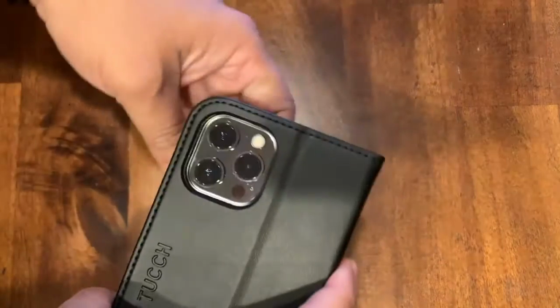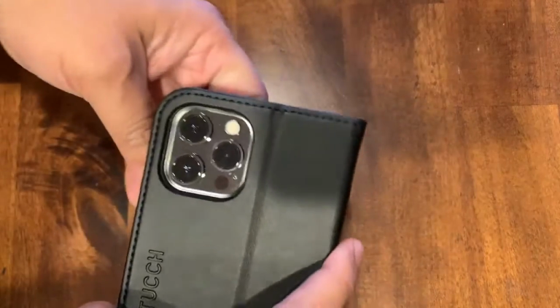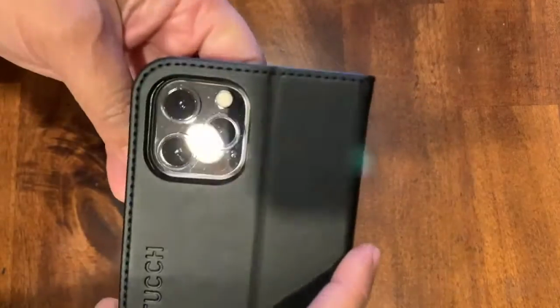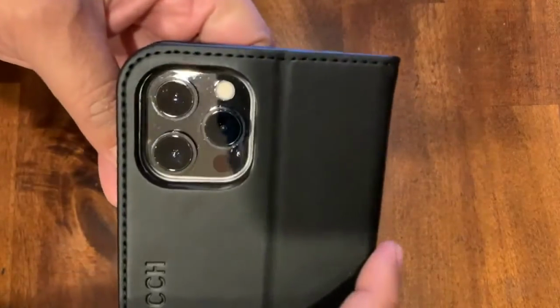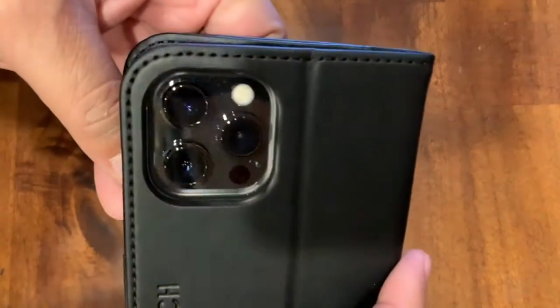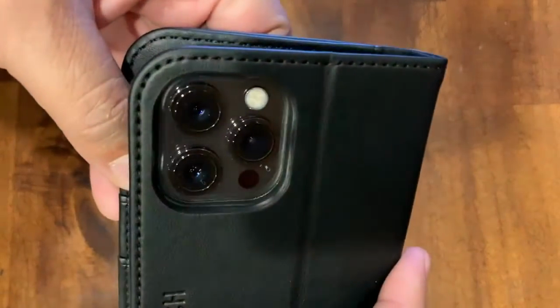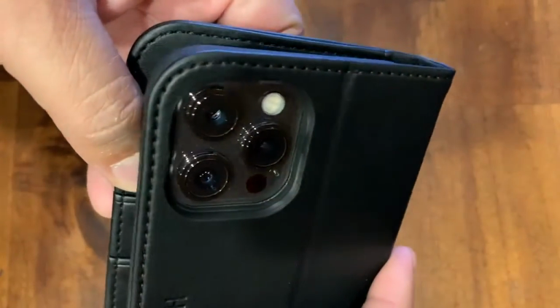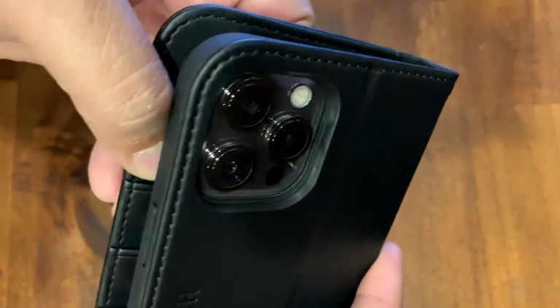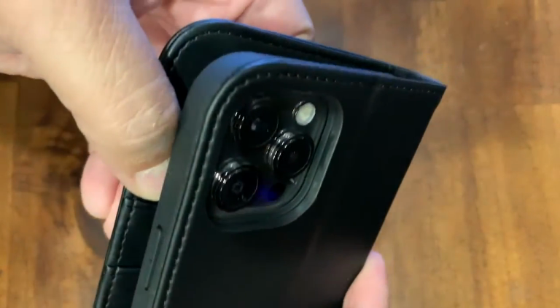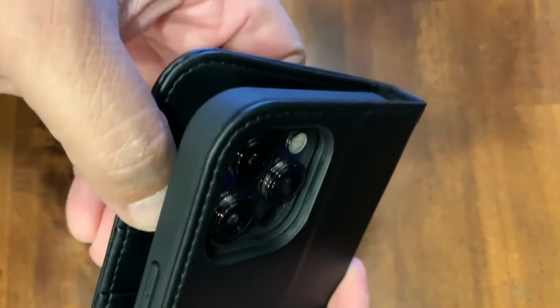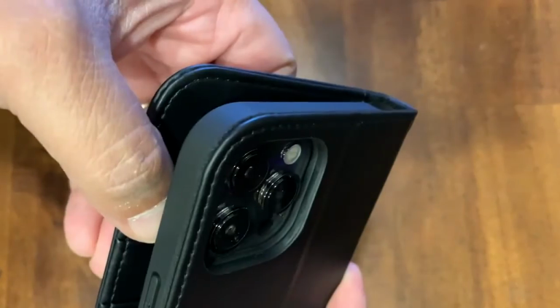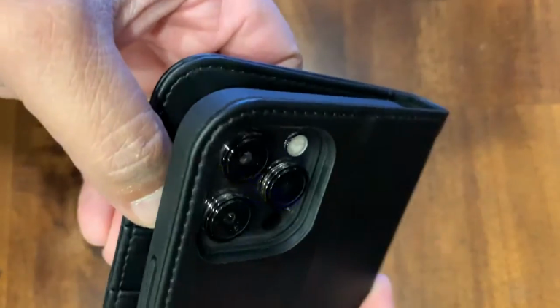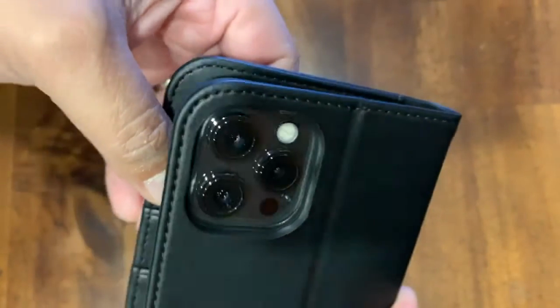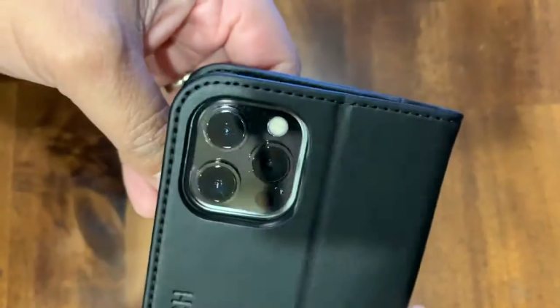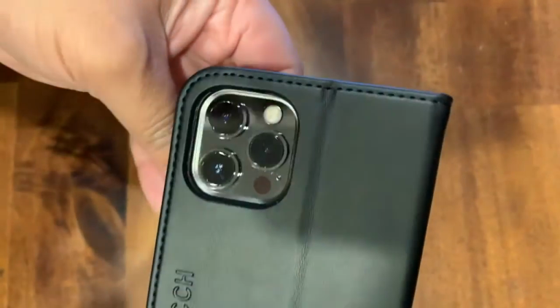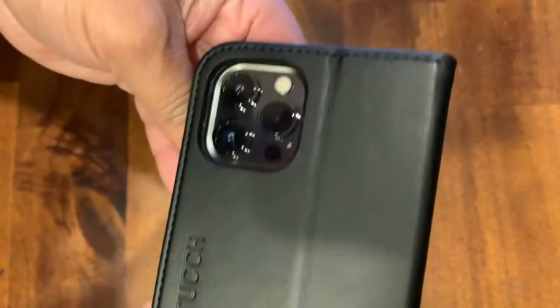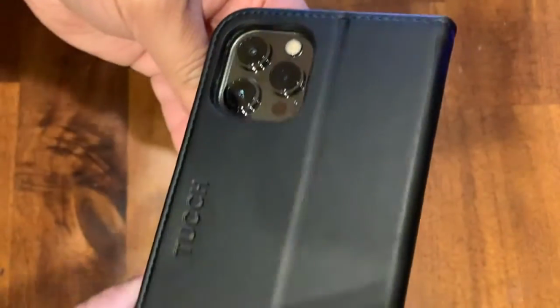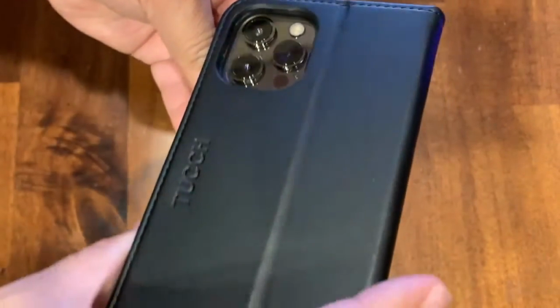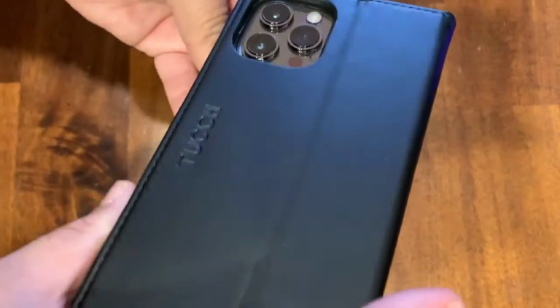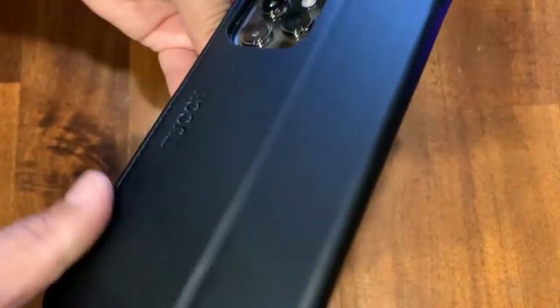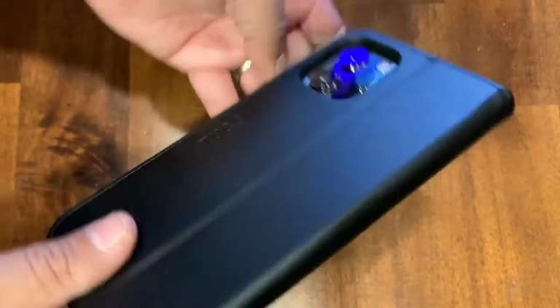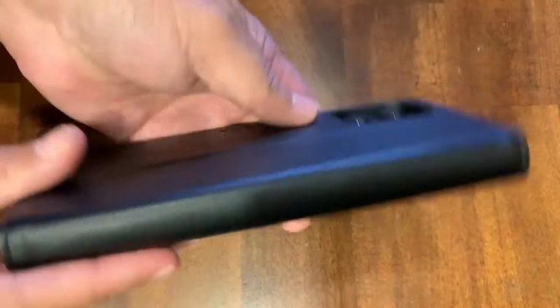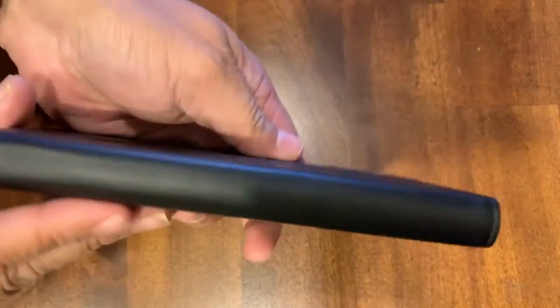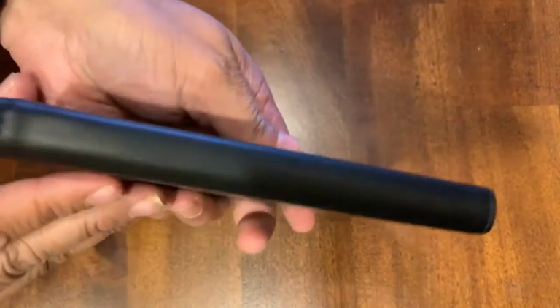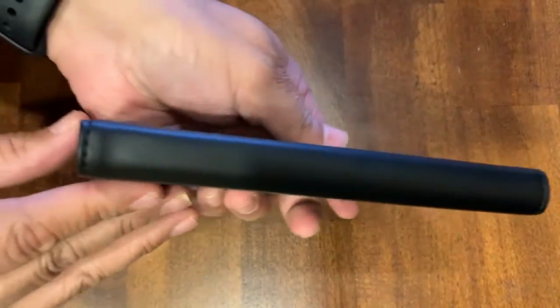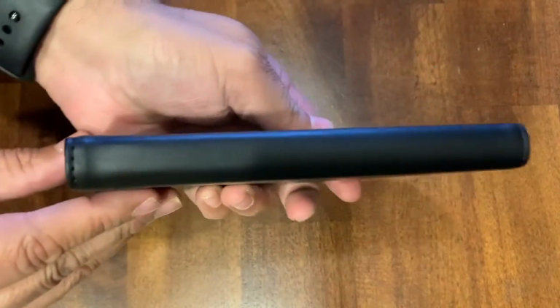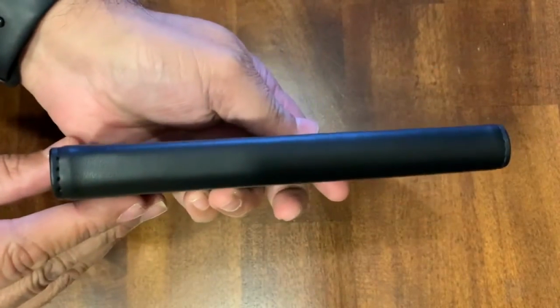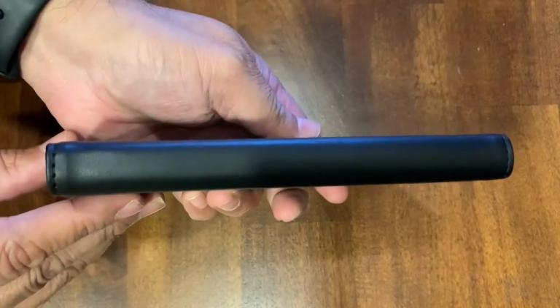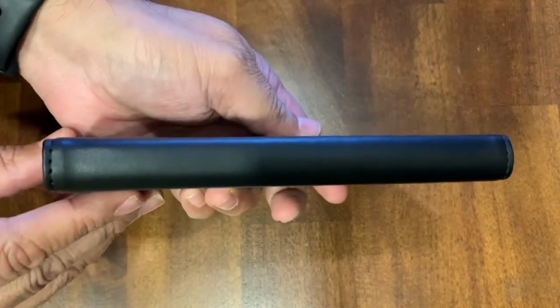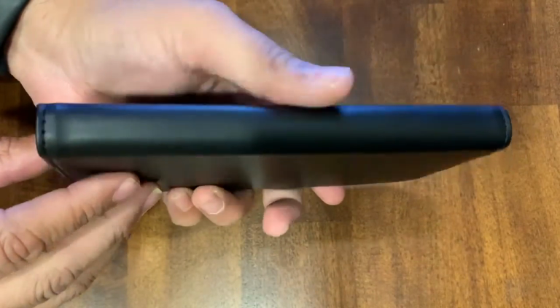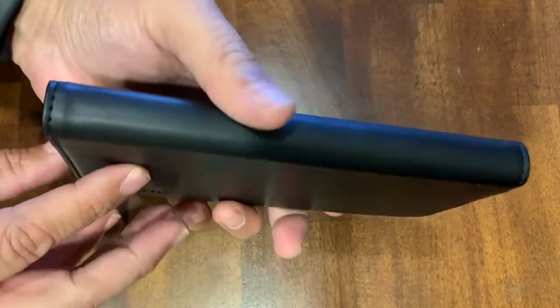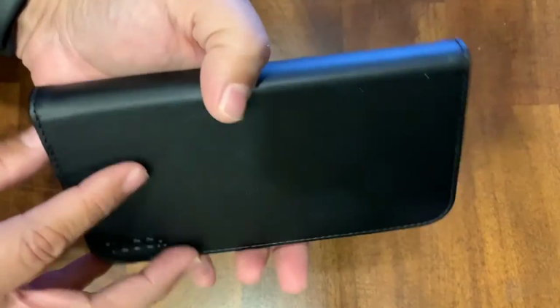The back of the case was perfect too, as it did not obstruct the camera lenses. With the phone inside, this wallet case still looked and felt pretty thin.